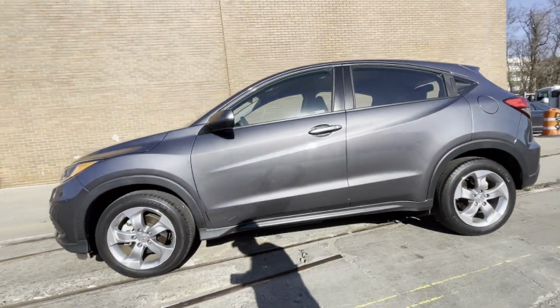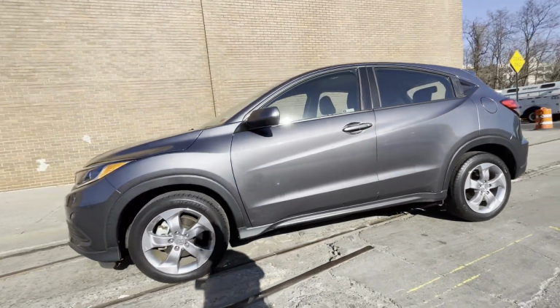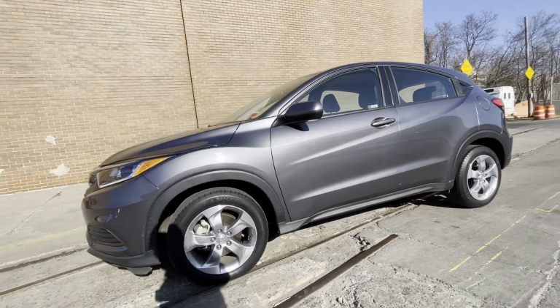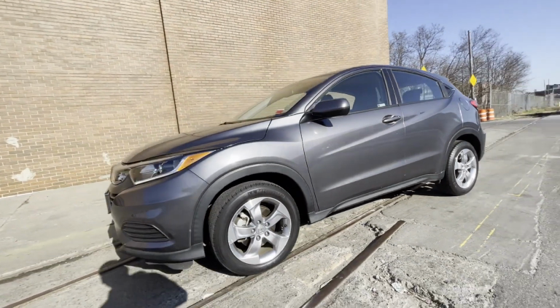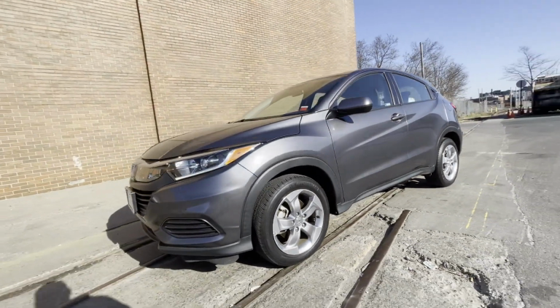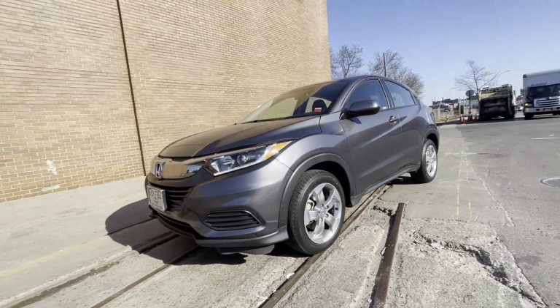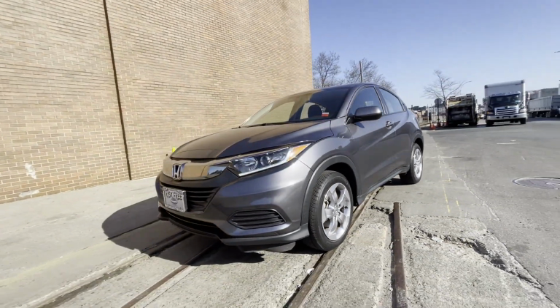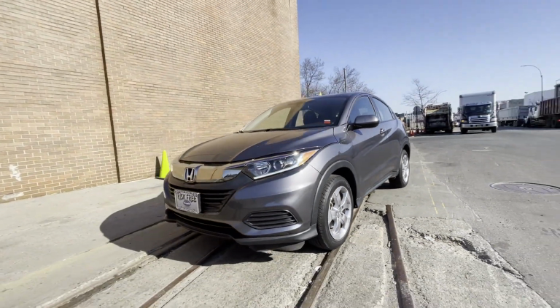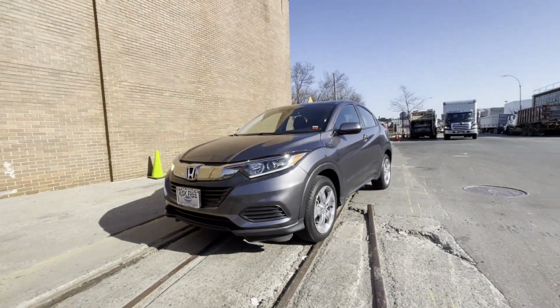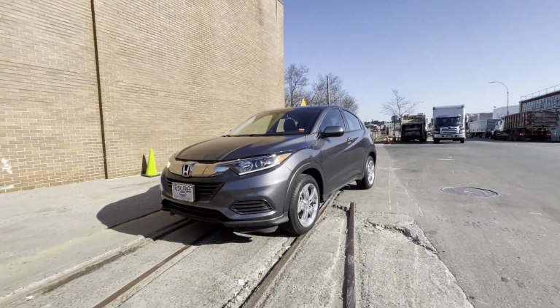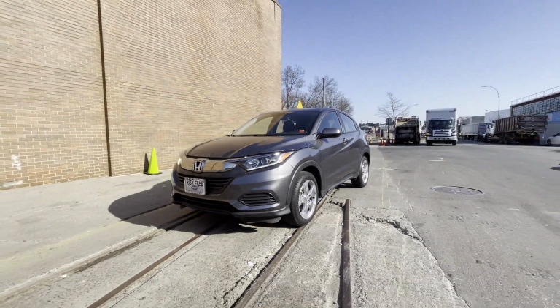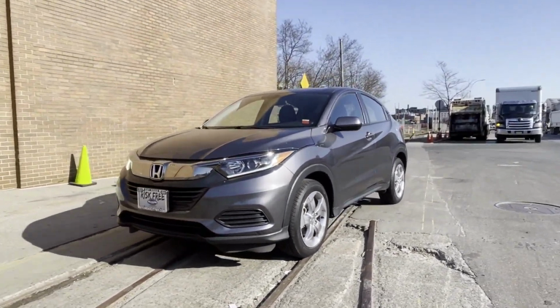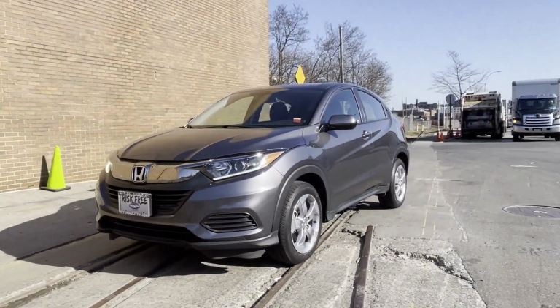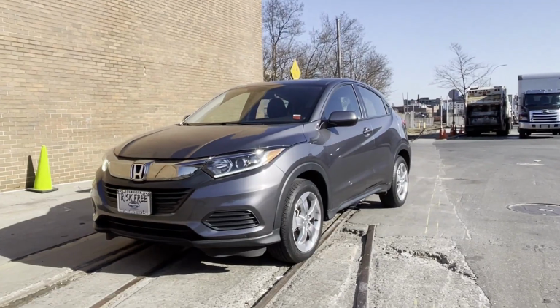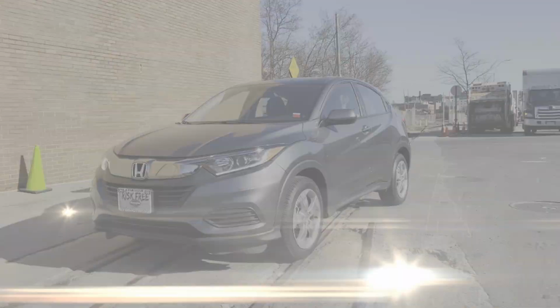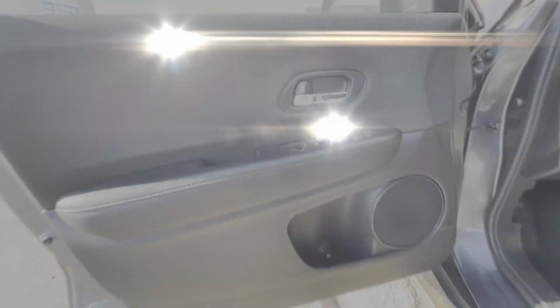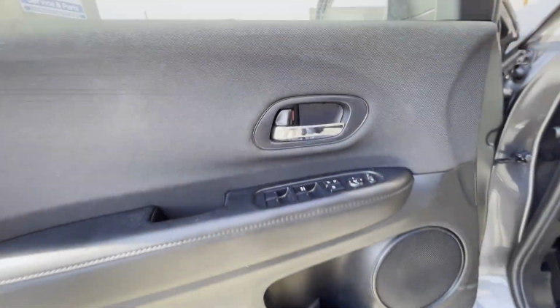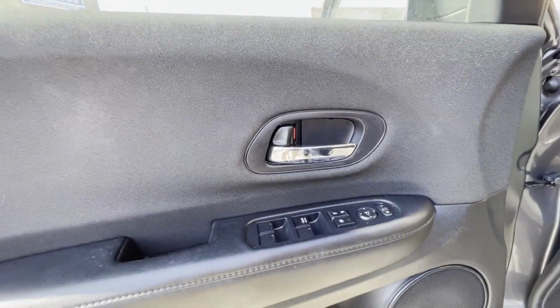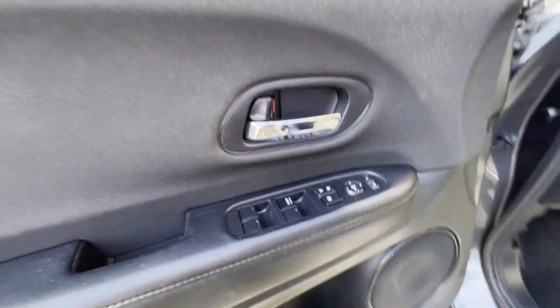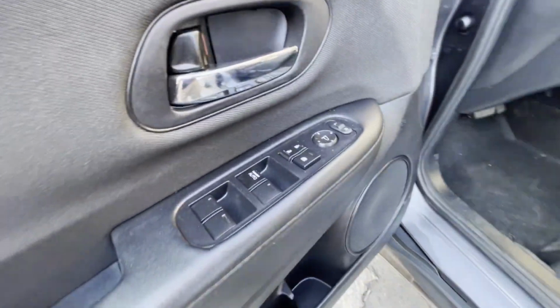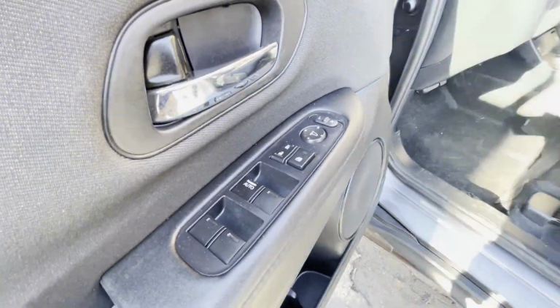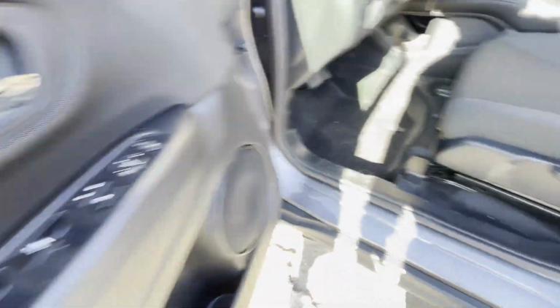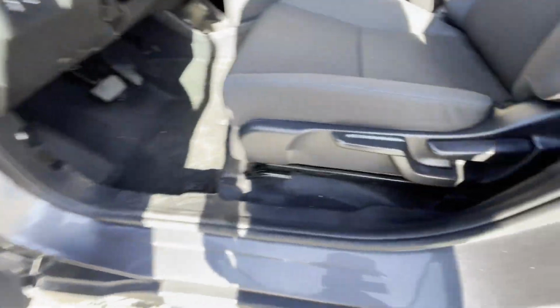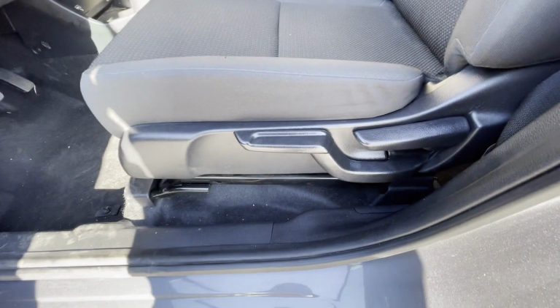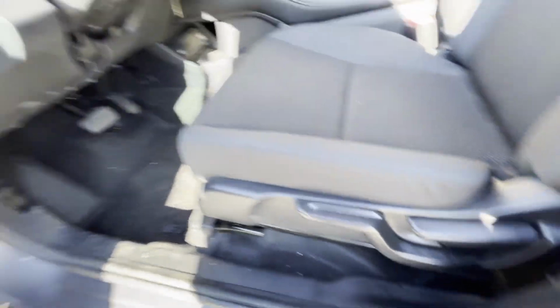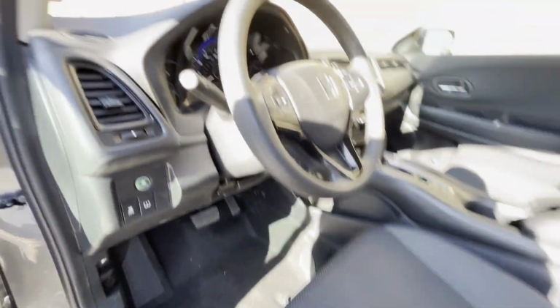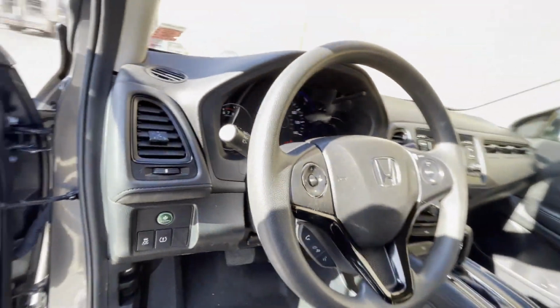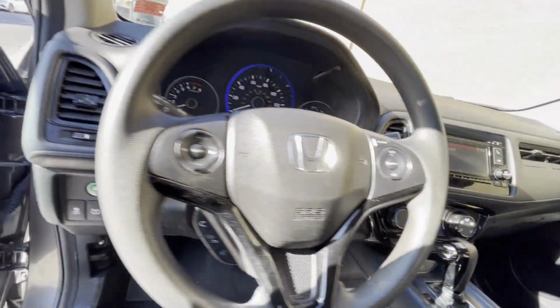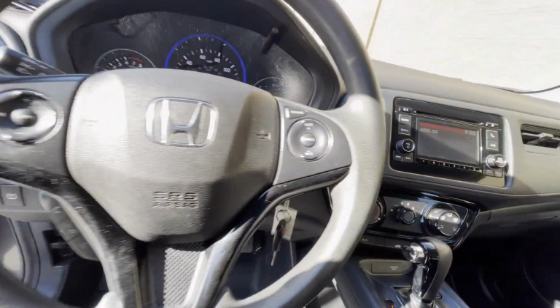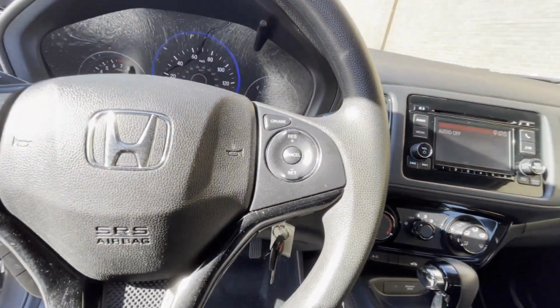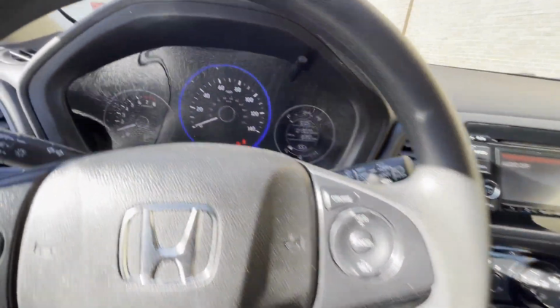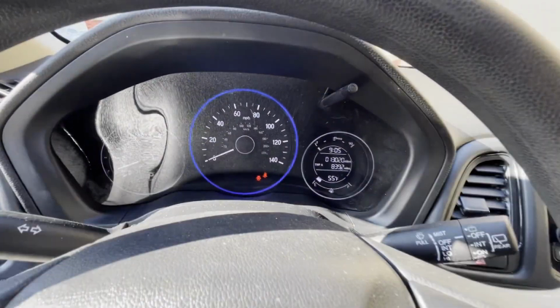All-wheel drive, backup camera, pass-through rear seat, Bluetooth, brake assist, rear spoiler, keyless entry, front bucket seats, steering wheel audio controls, engine immobilizer, automatic headlights.